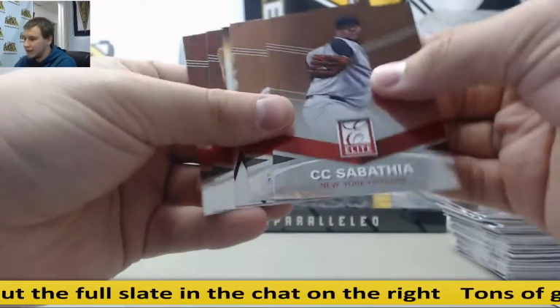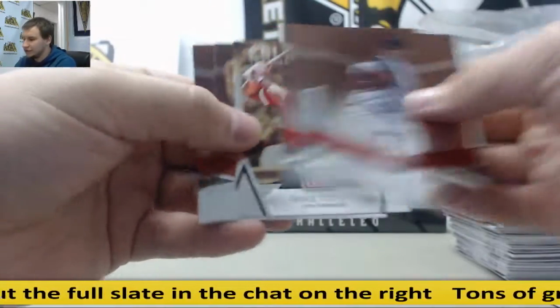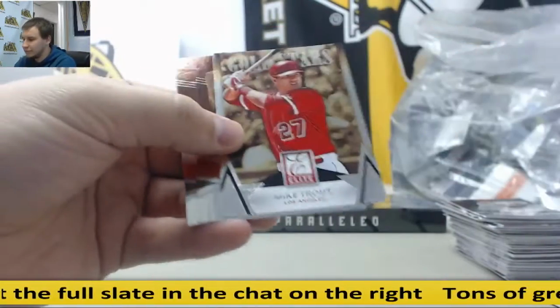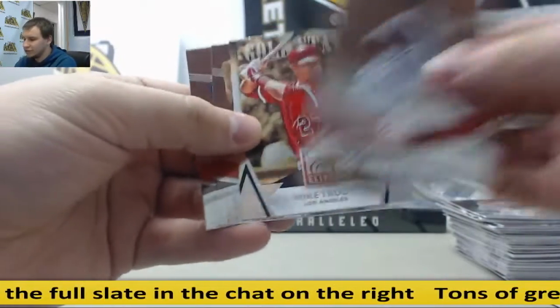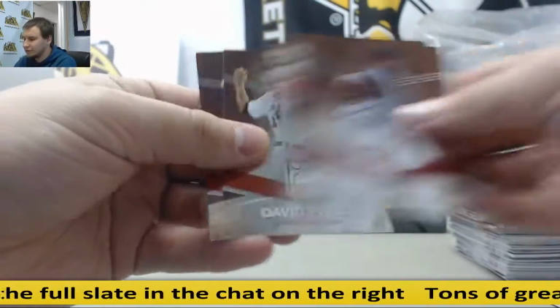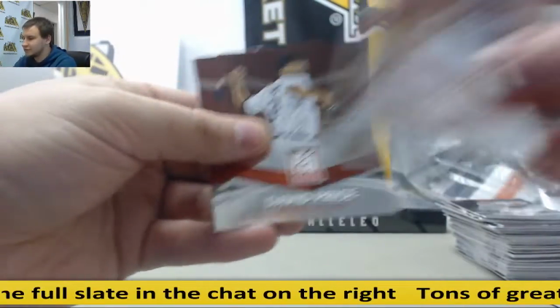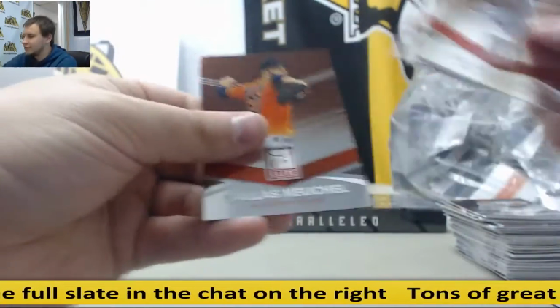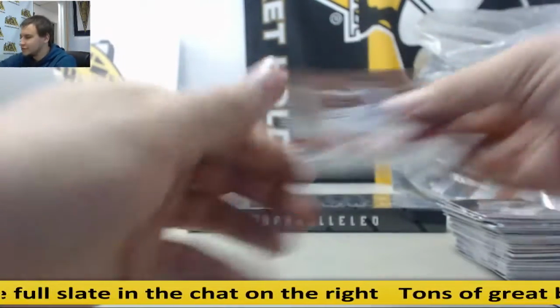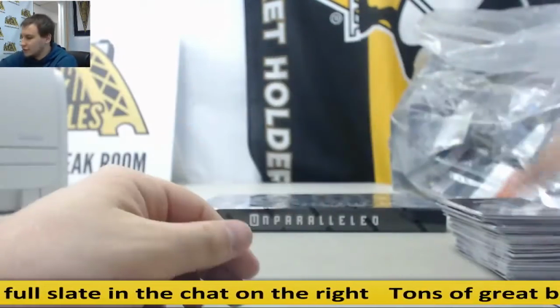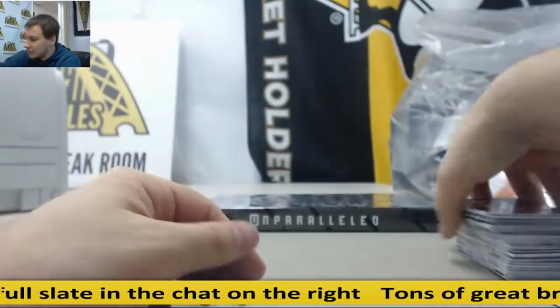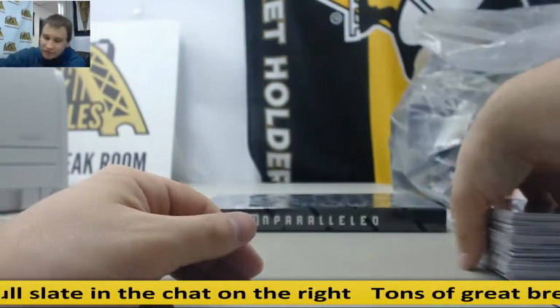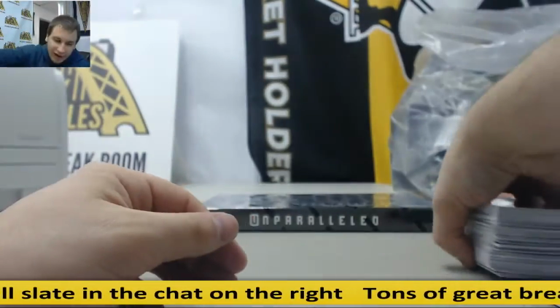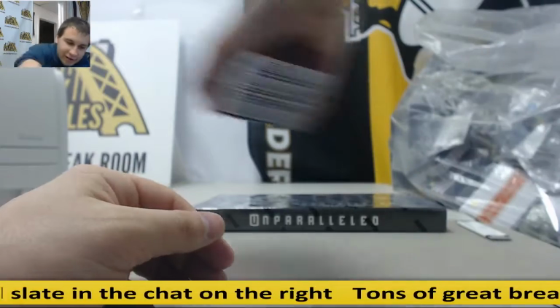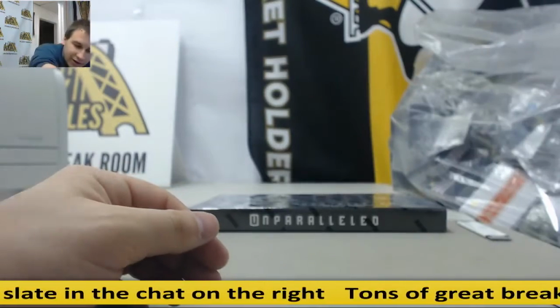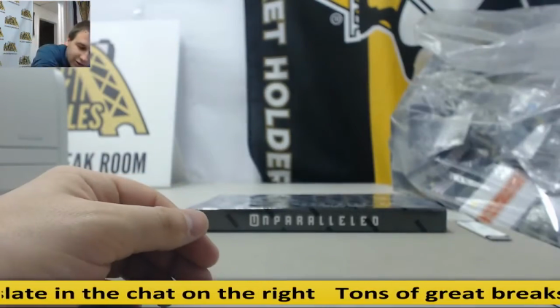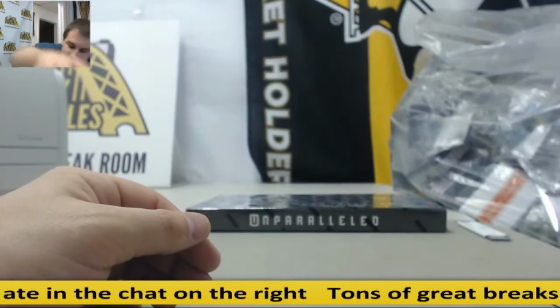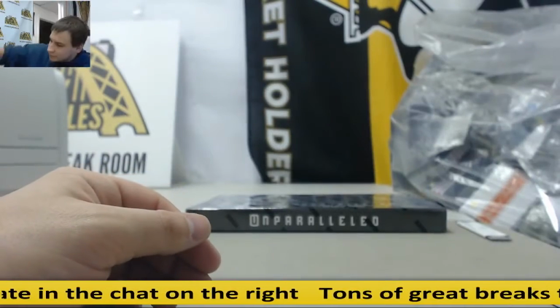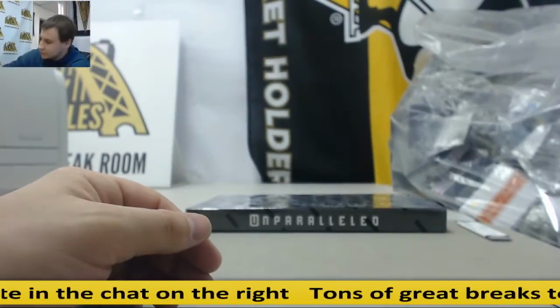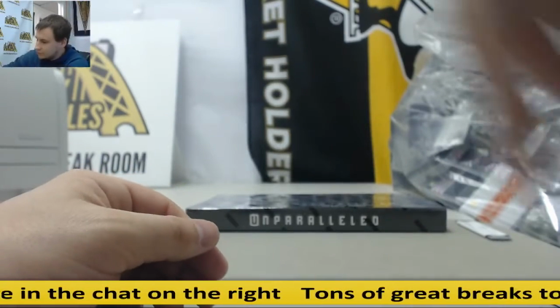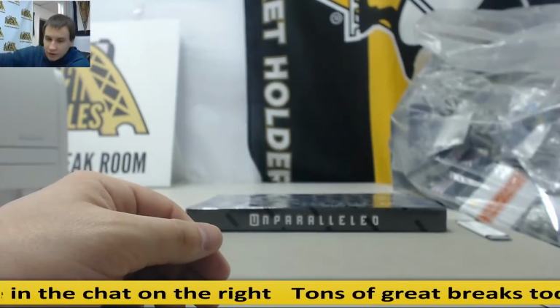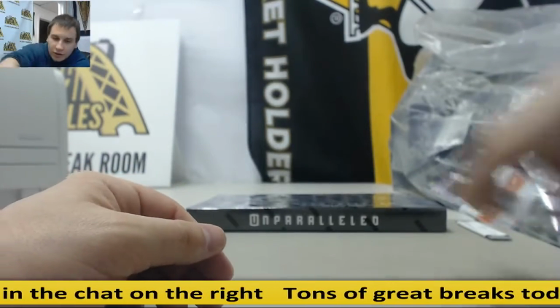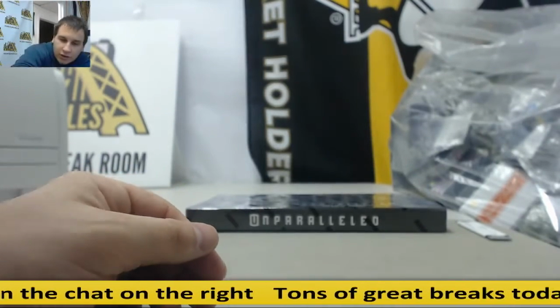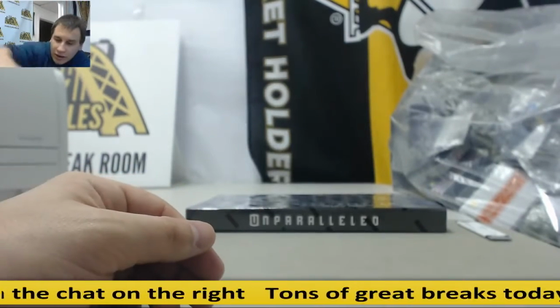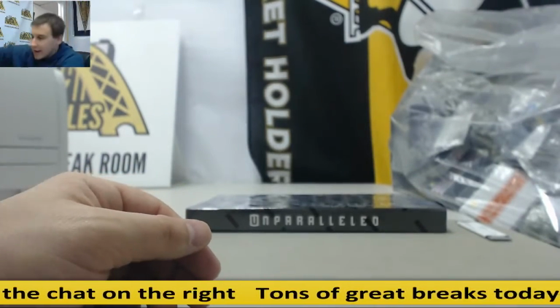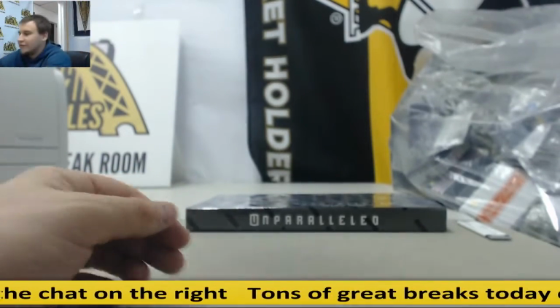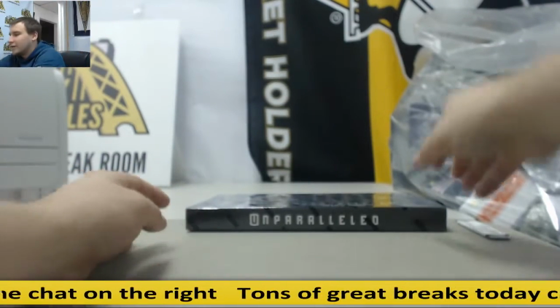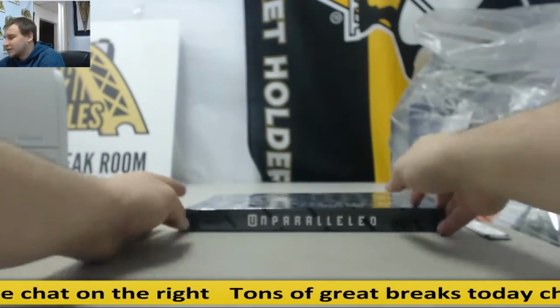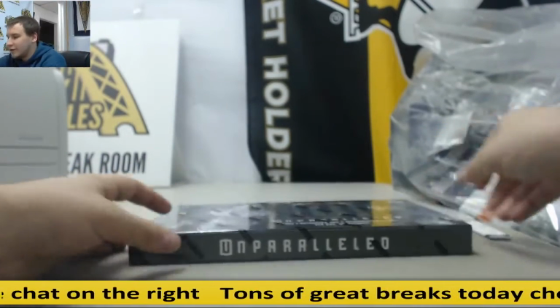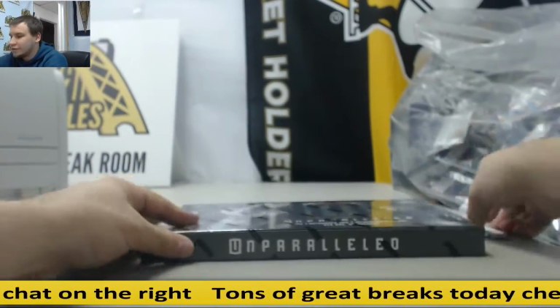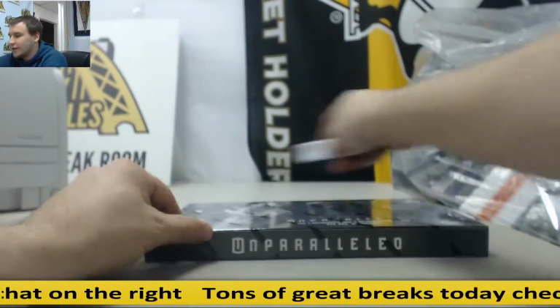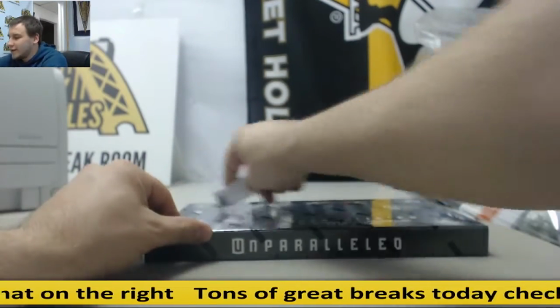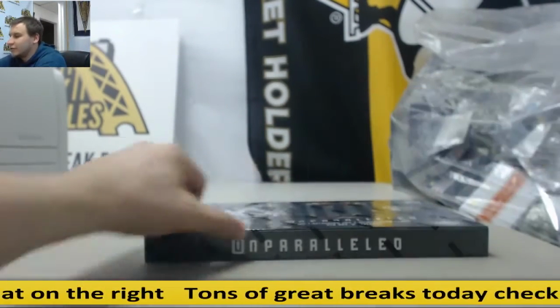Insert — Mike Trout. Started on Mike Trout, ended on Mike Trout. And we've got a box of Unparalleled as well.